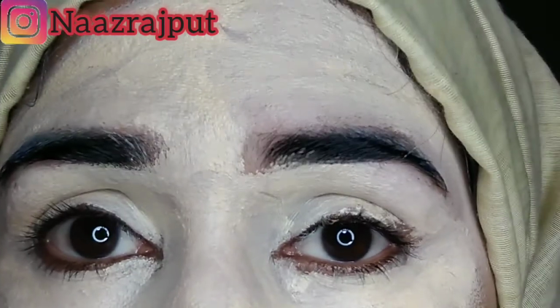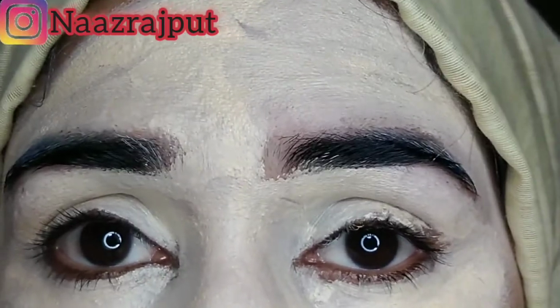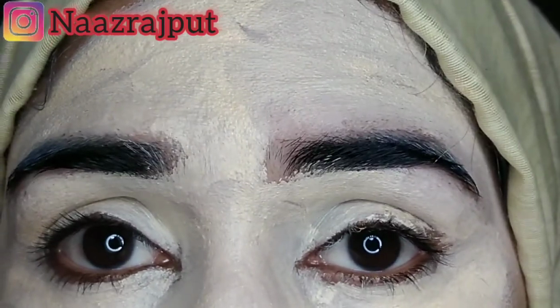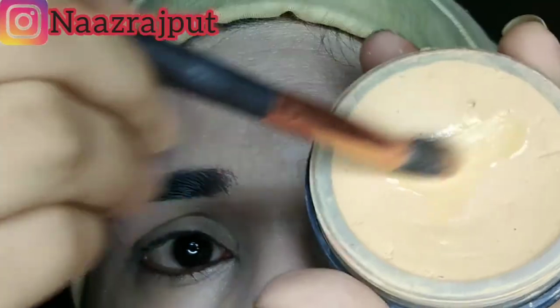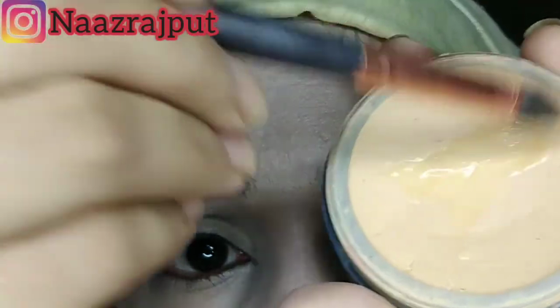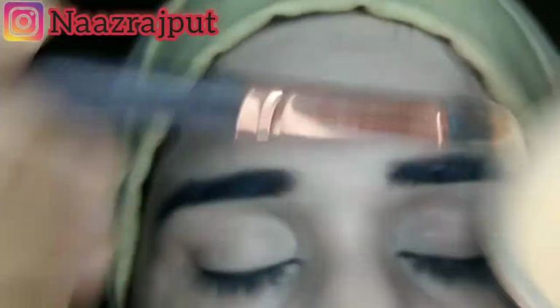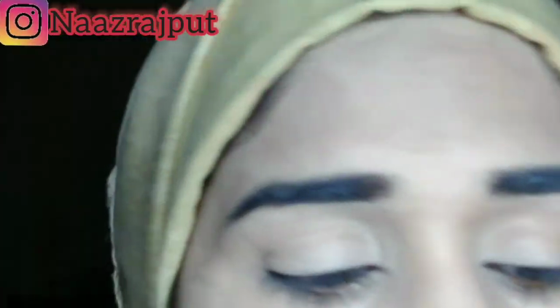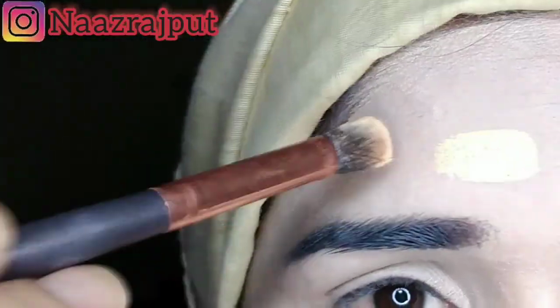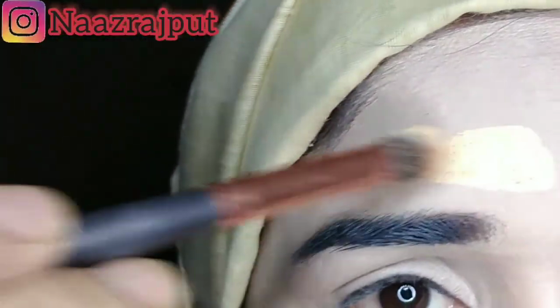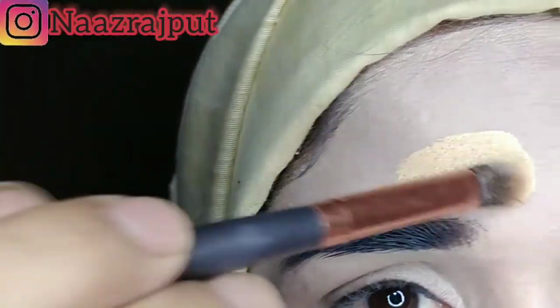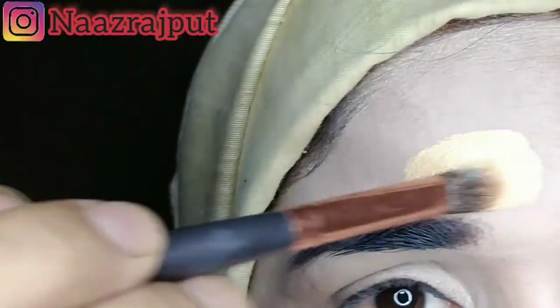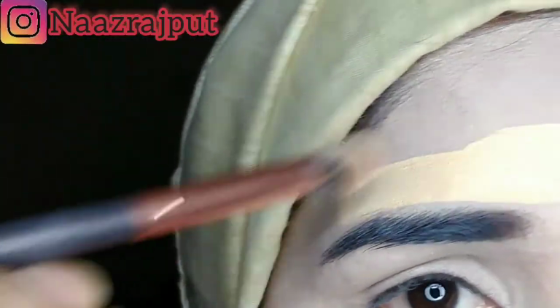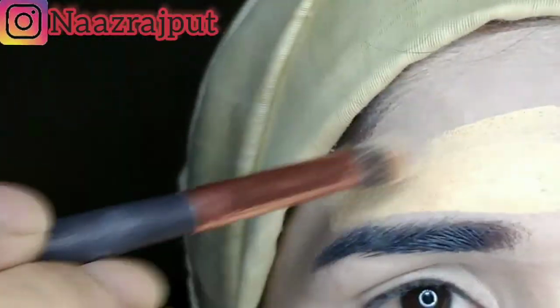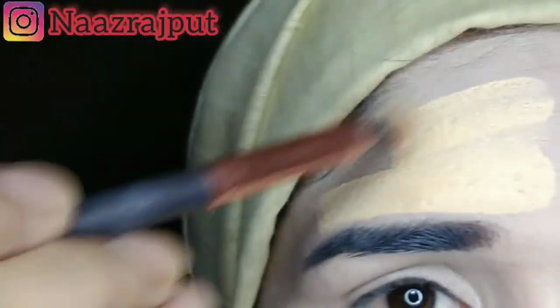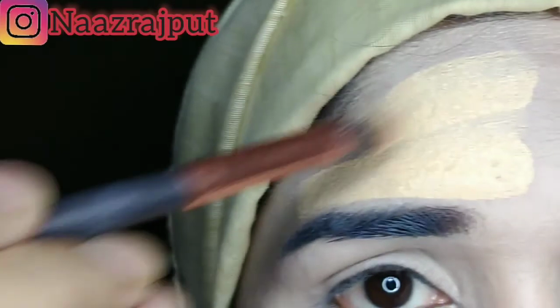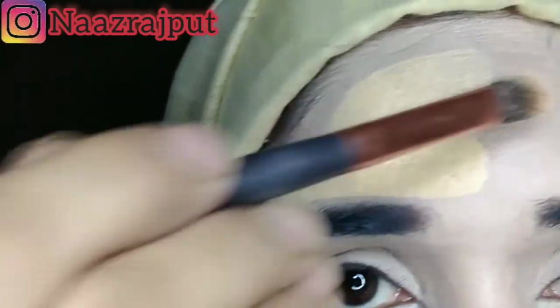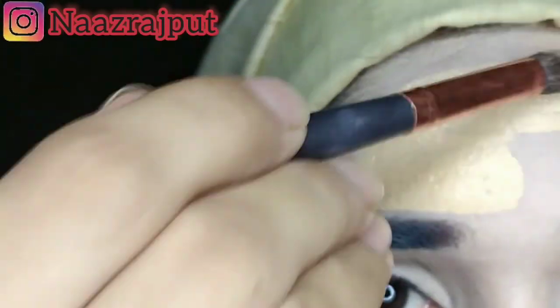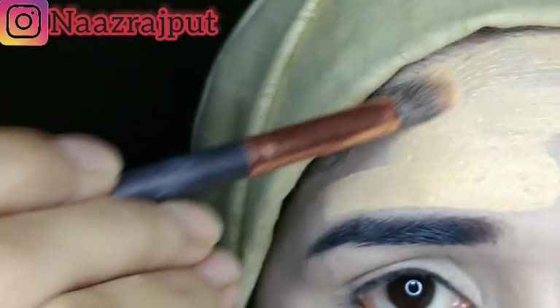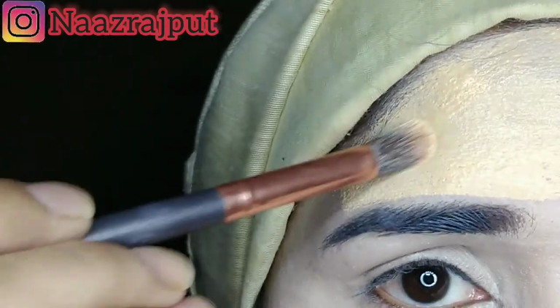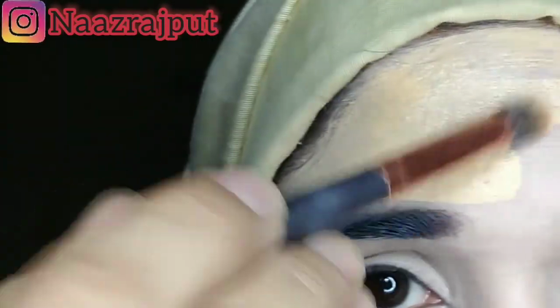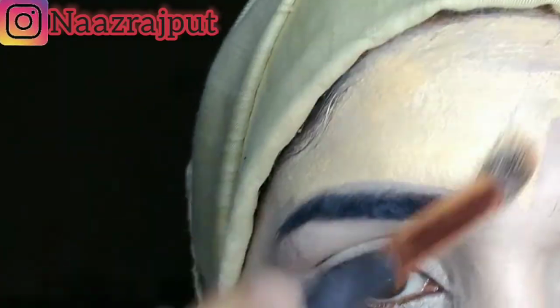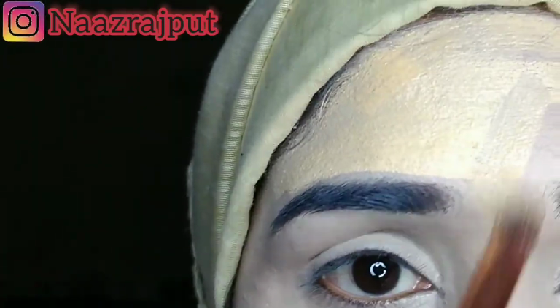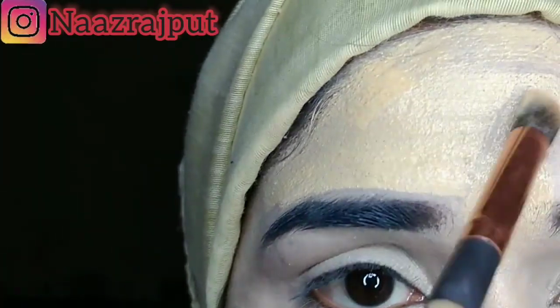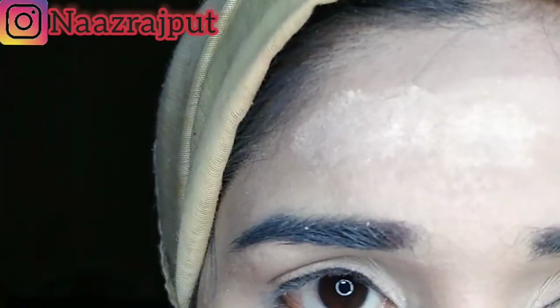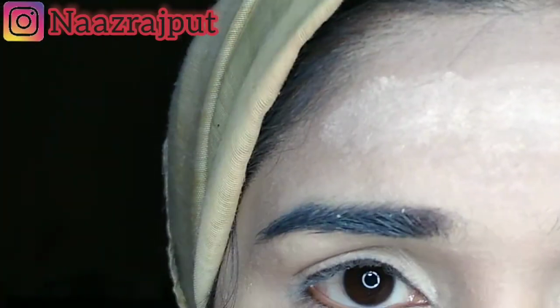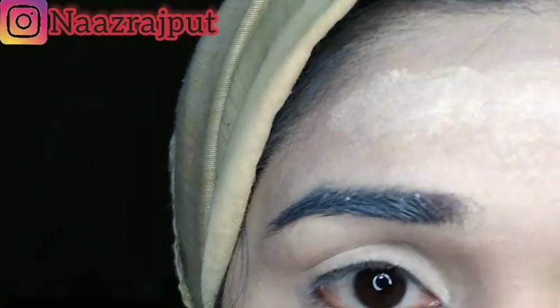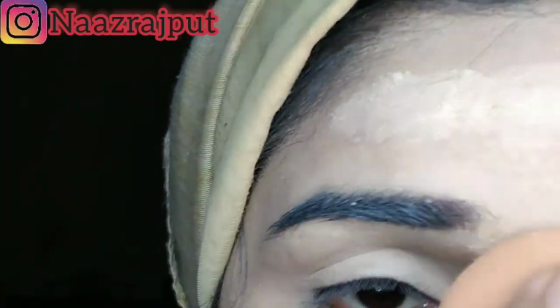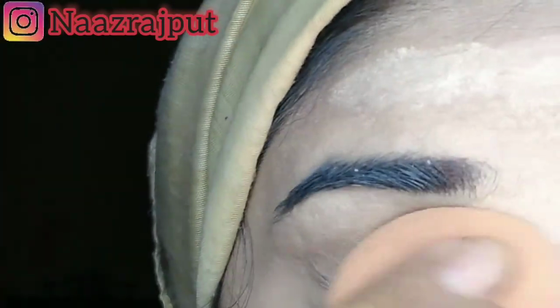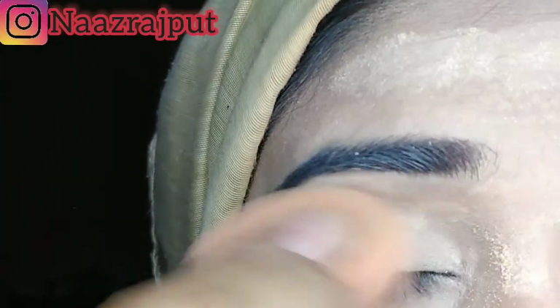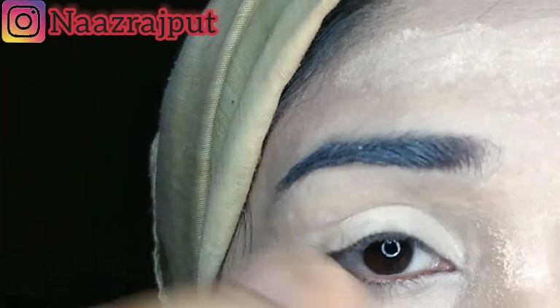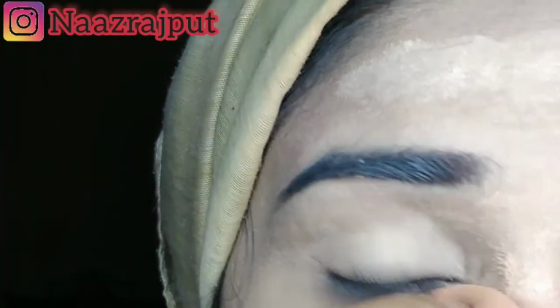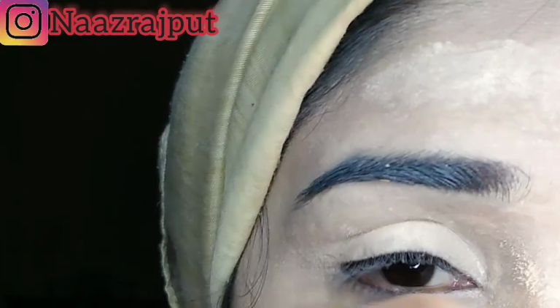You have to apply it on the pancake. I have shown you in a previous video how to apply the handia base. After that, we will set it with loose powder.